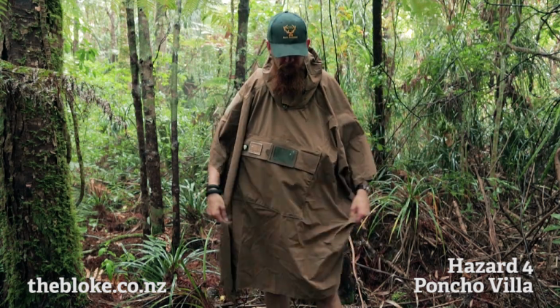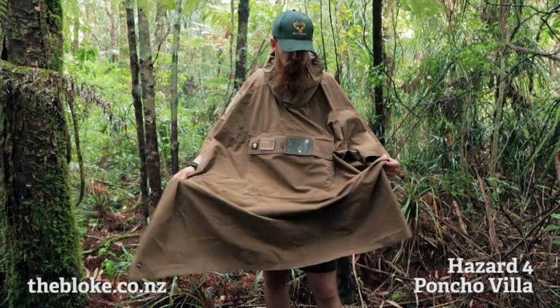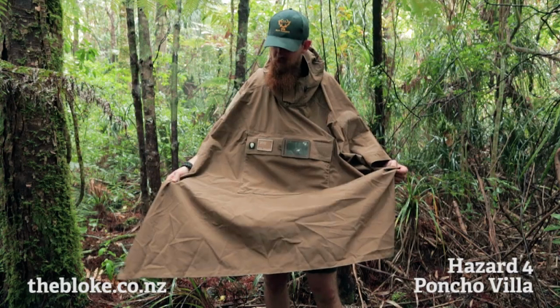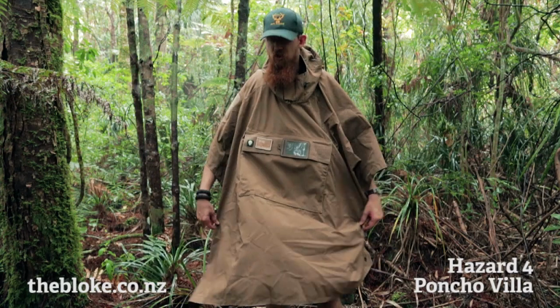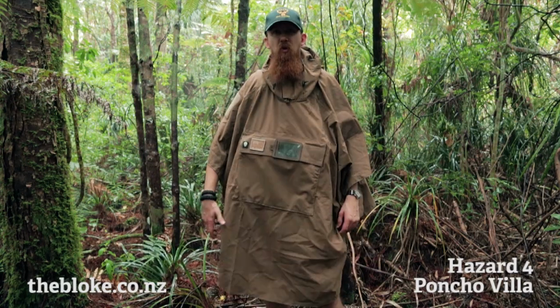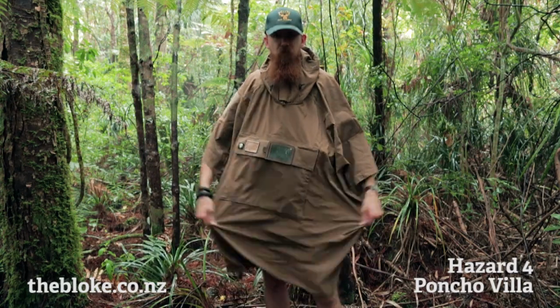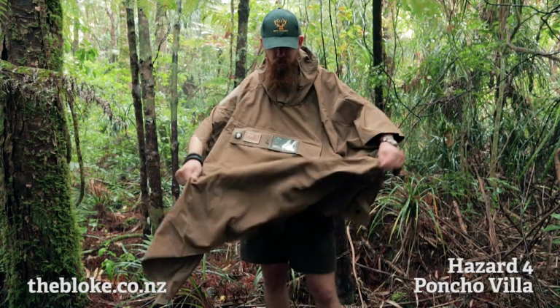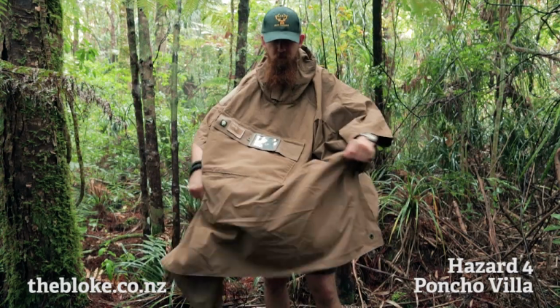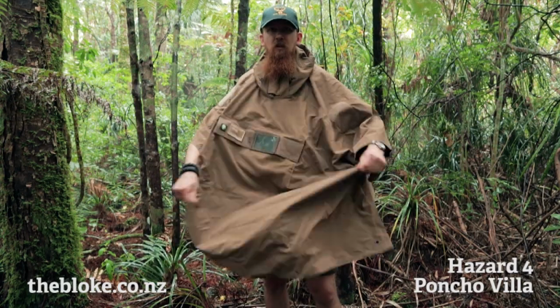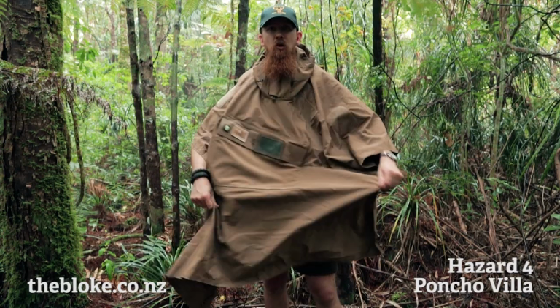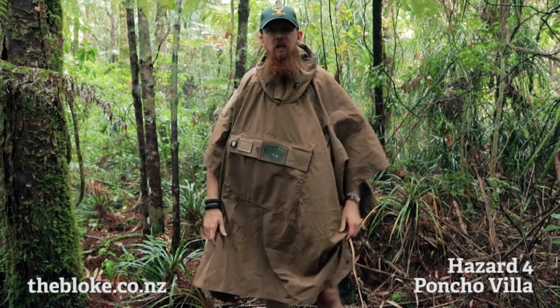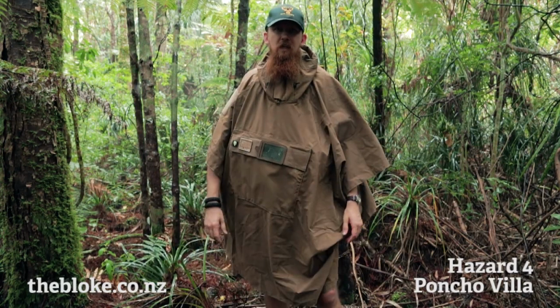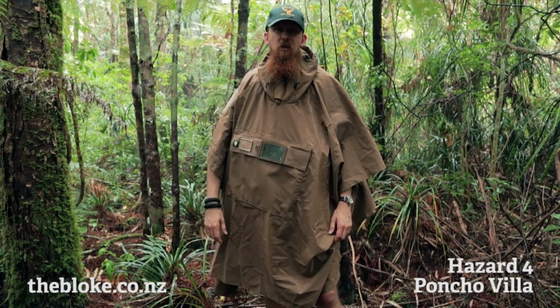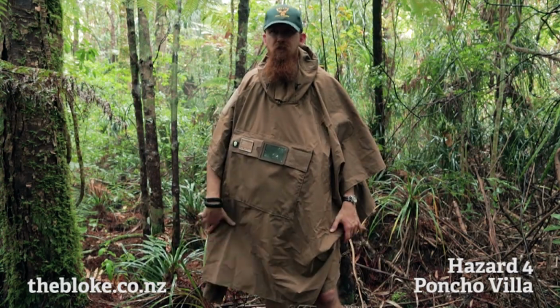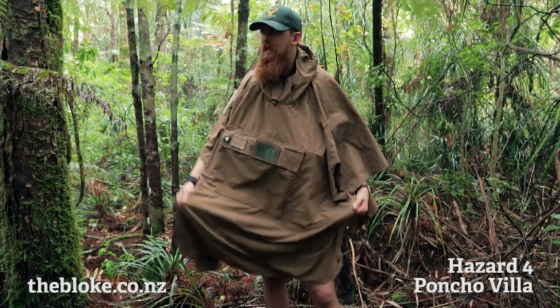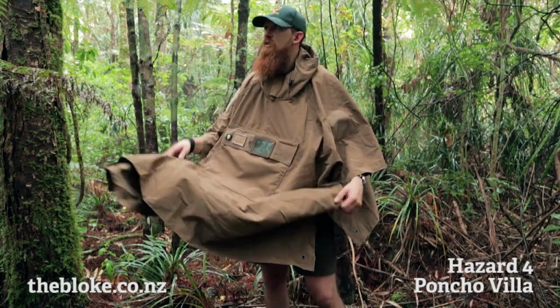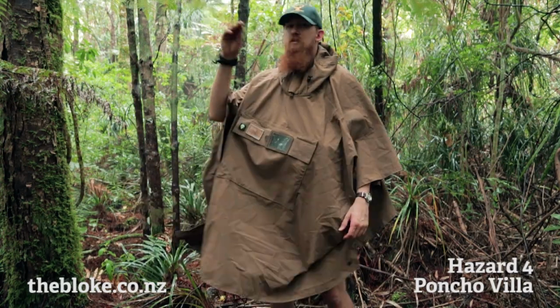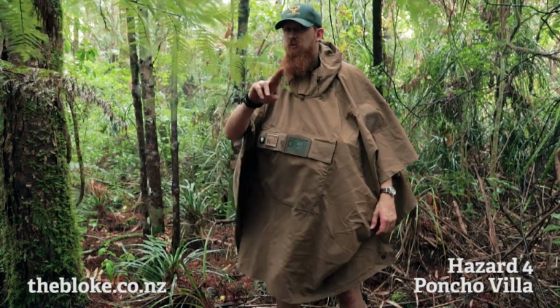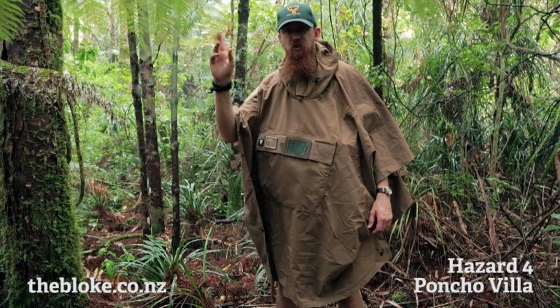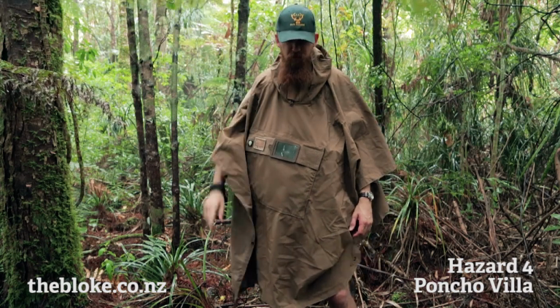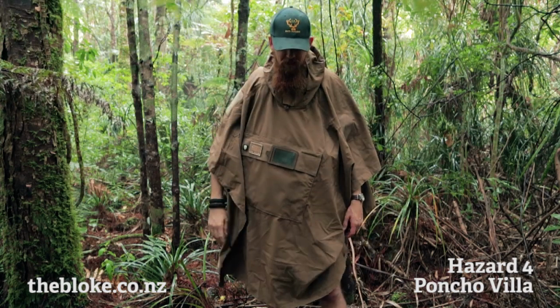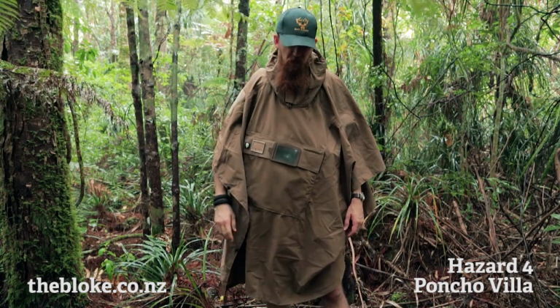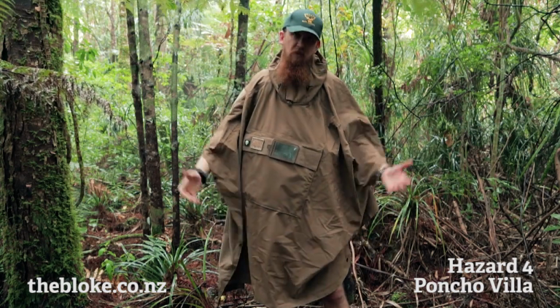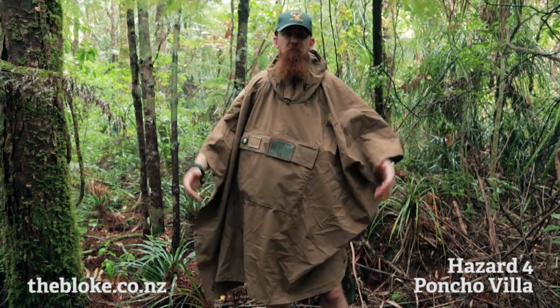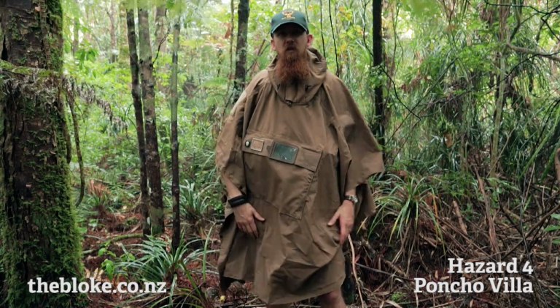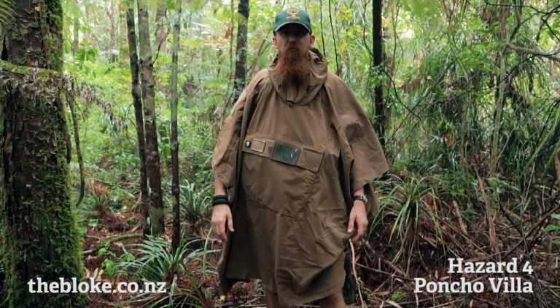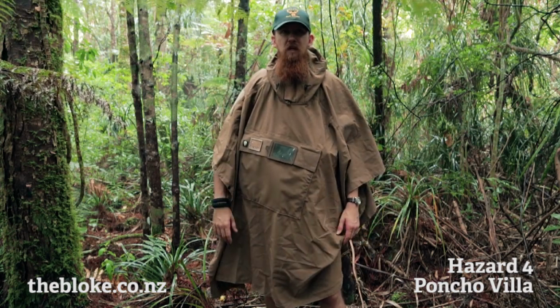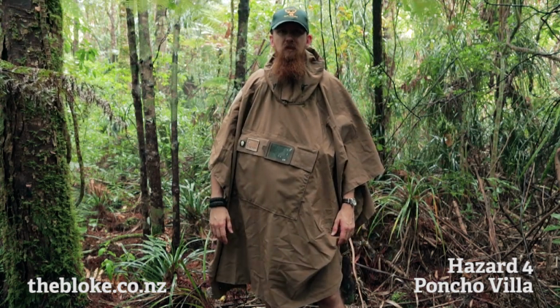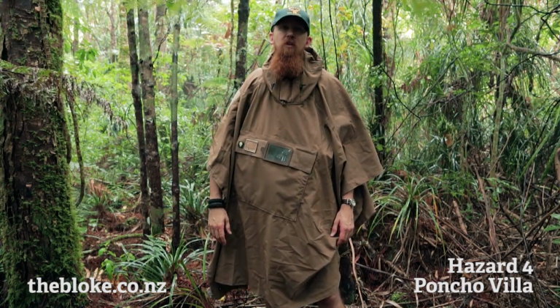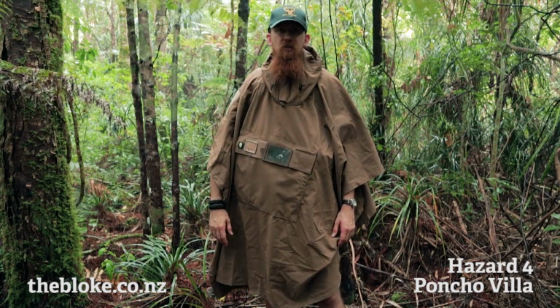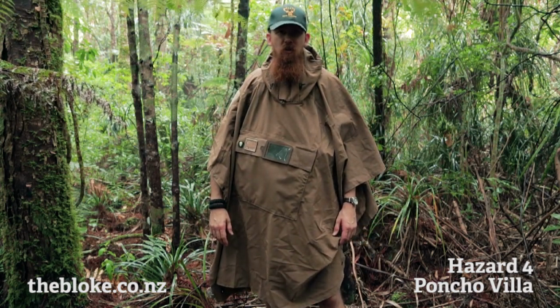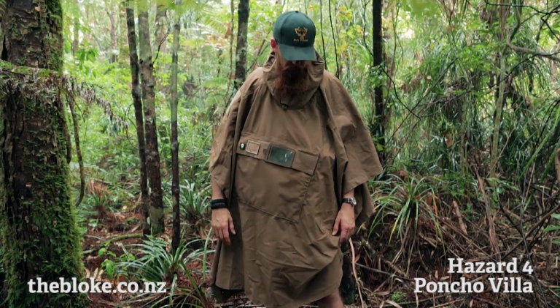I guess a disadvantage of a poncho is that it is loose and can get kind of lifted and occasionally snagged on bush and stuff like that, but for me at the moment the advantages do outweigh it.